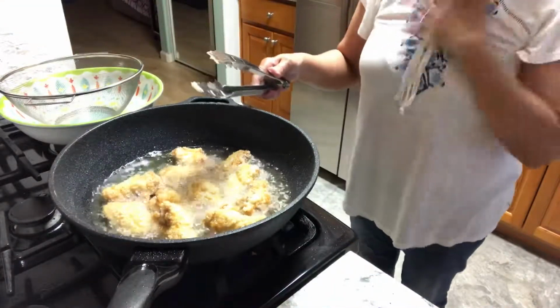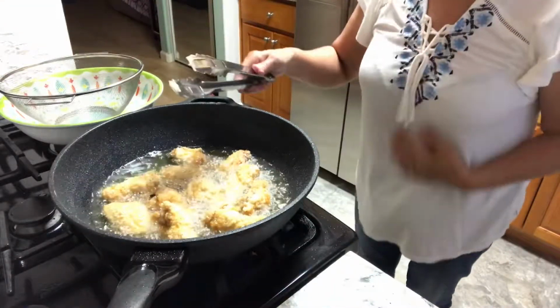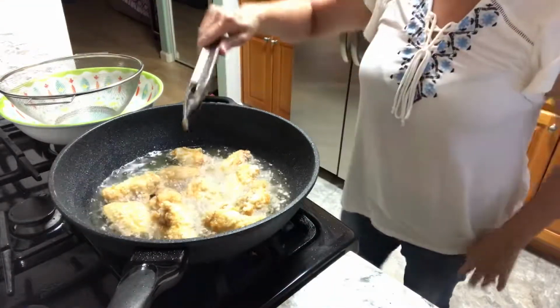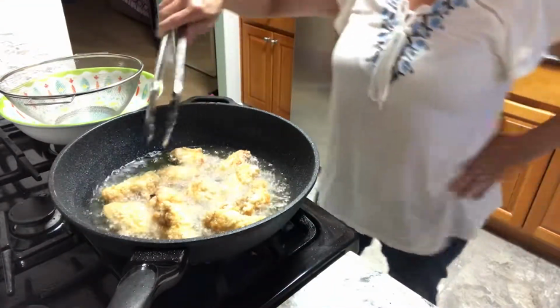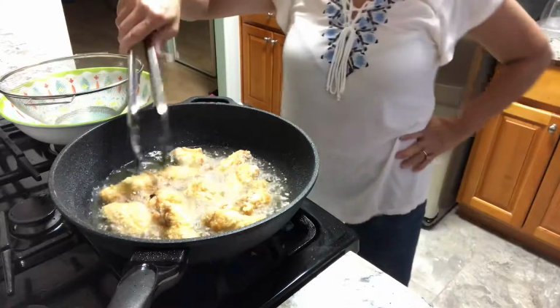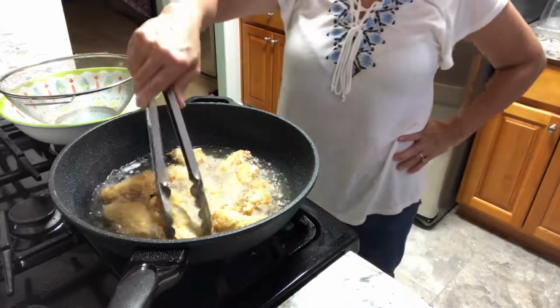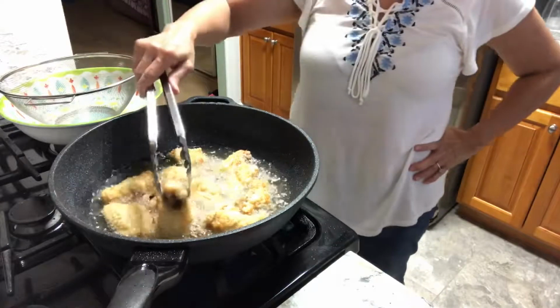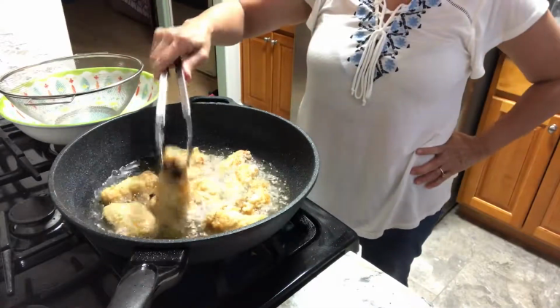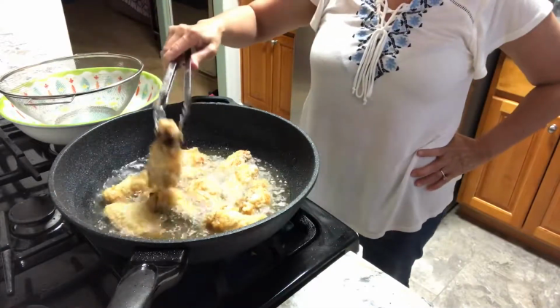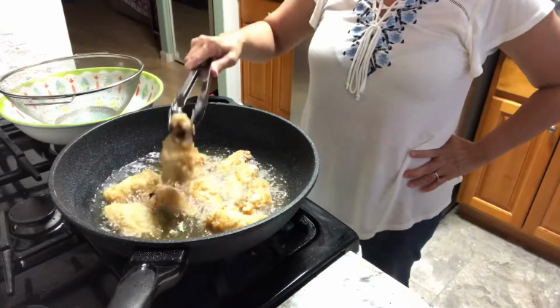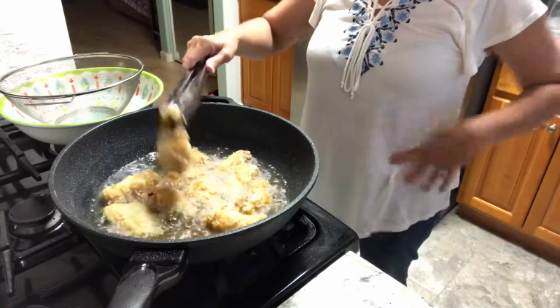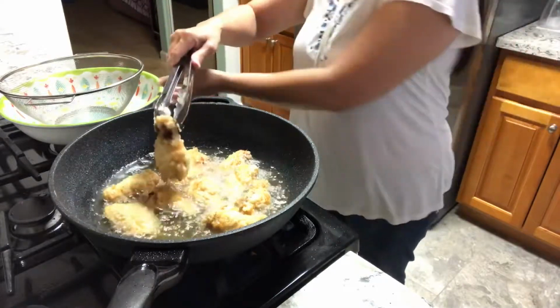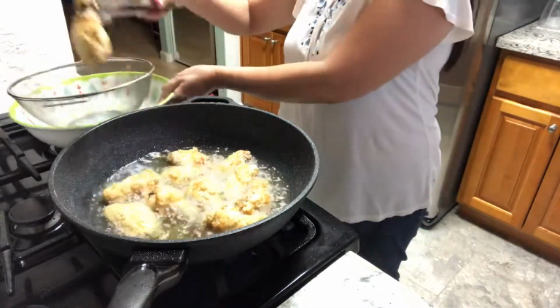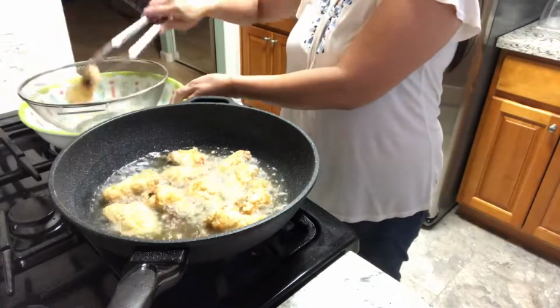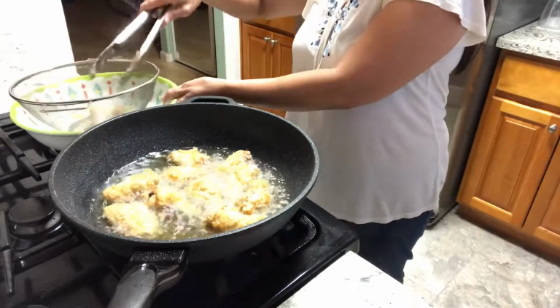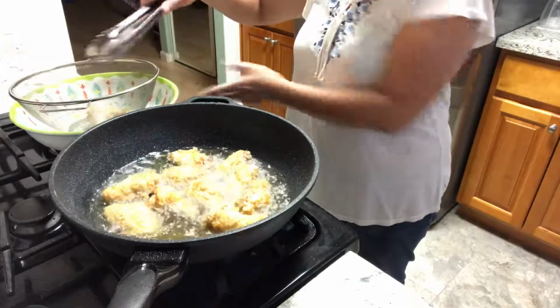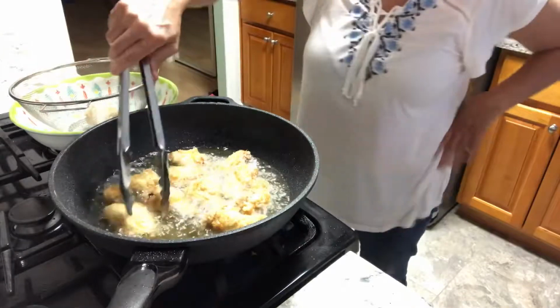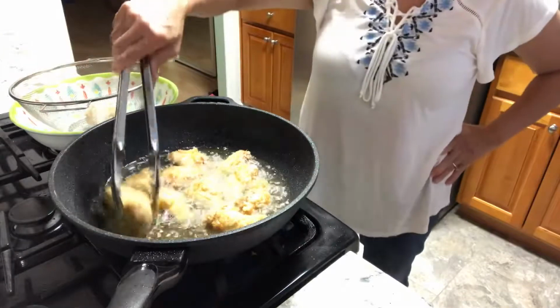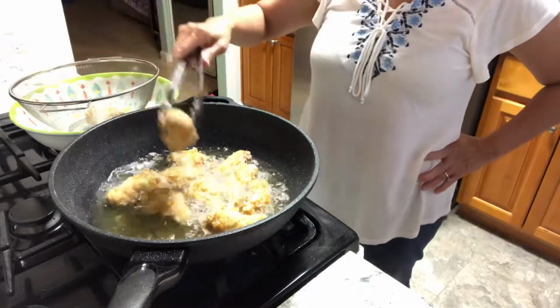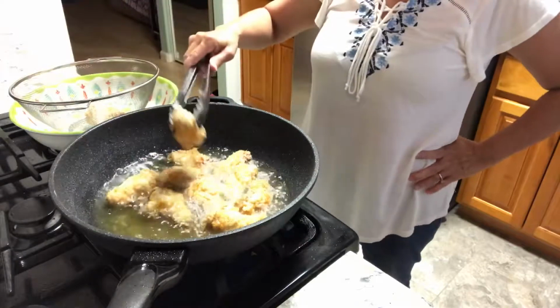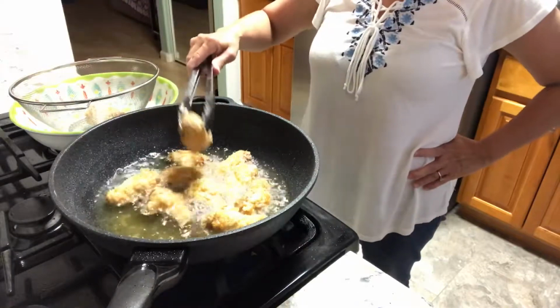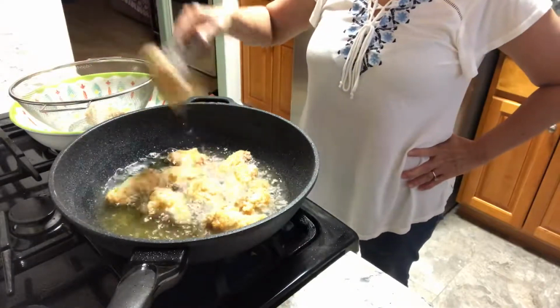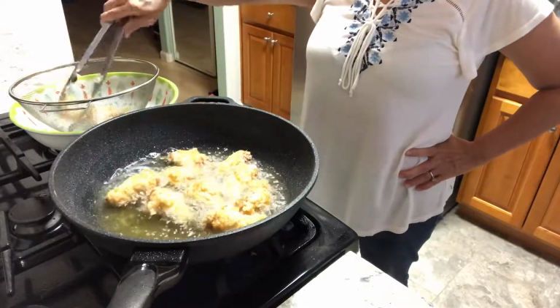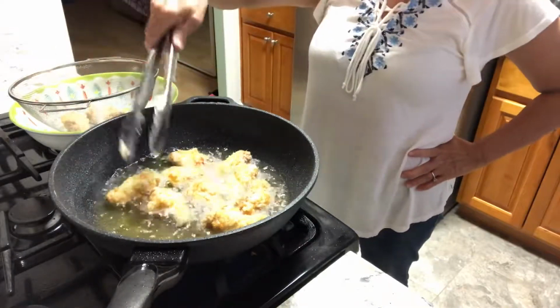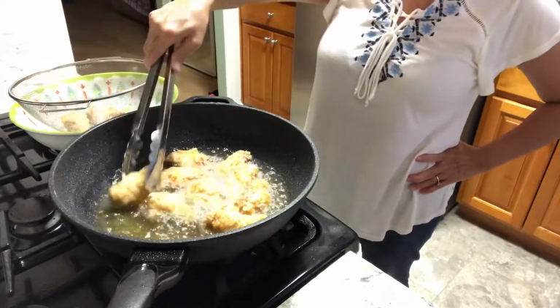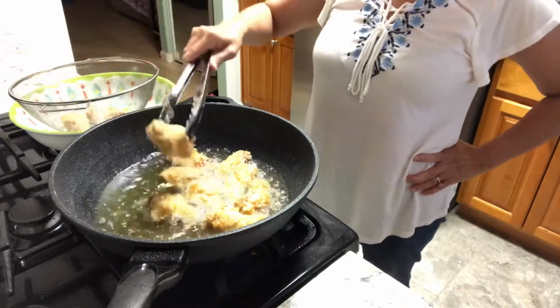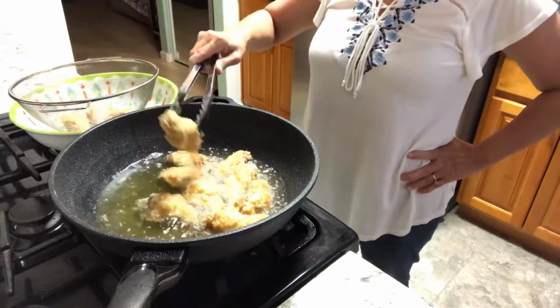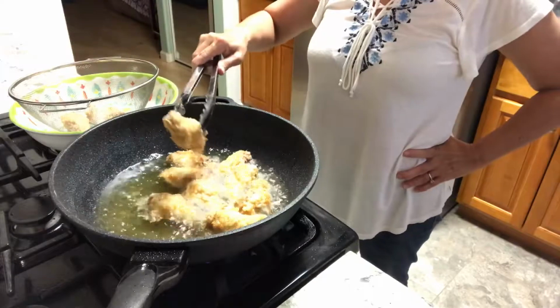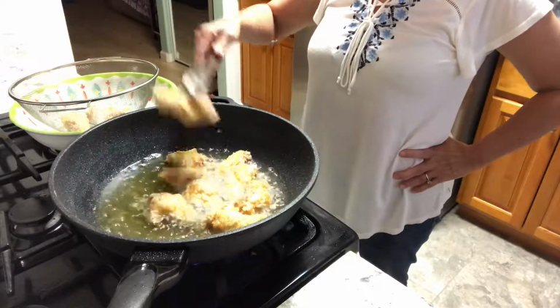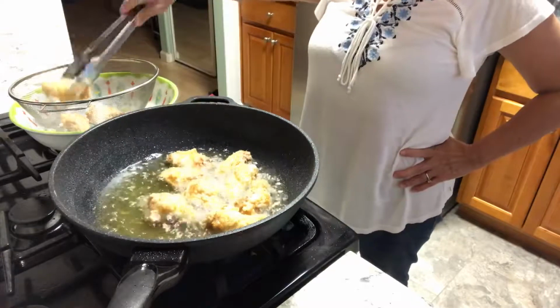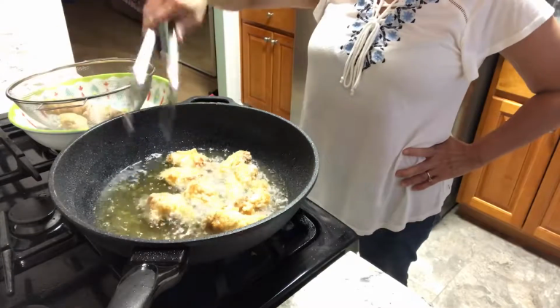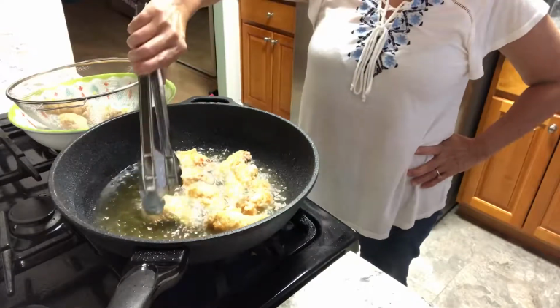The chicken has been cooking for 10 minutes. We're gonna put them in the strainer, then cook the second batch. After we cook the second batch, we're gonna re-cook them again.